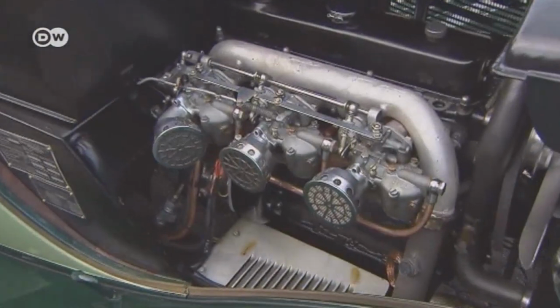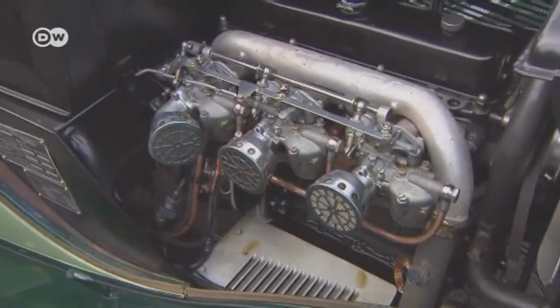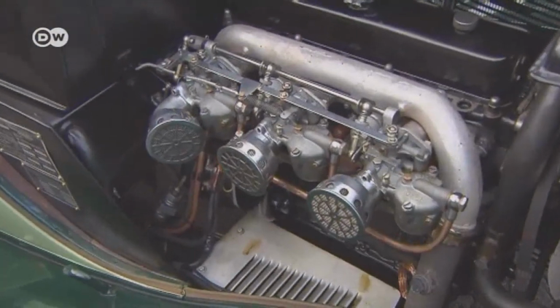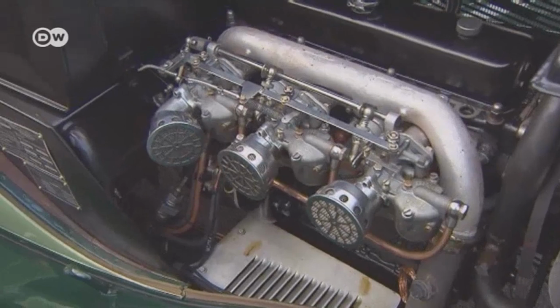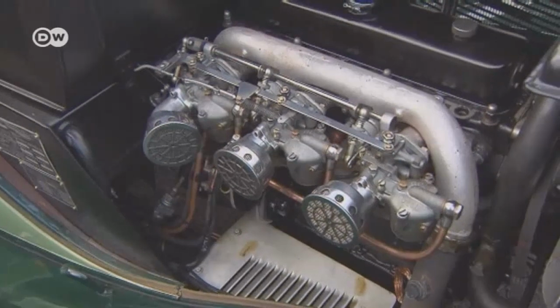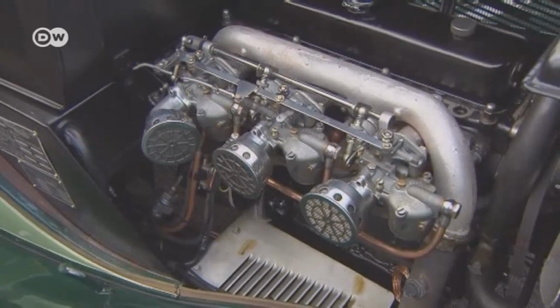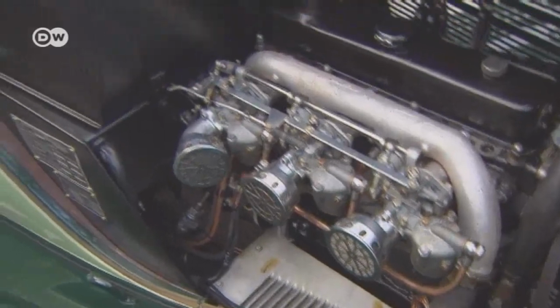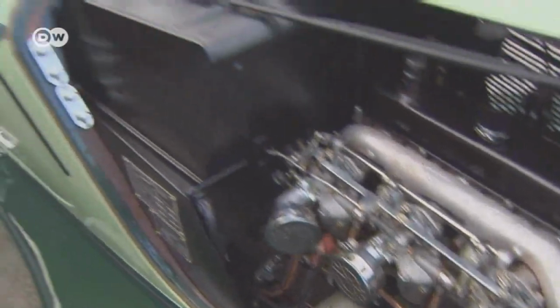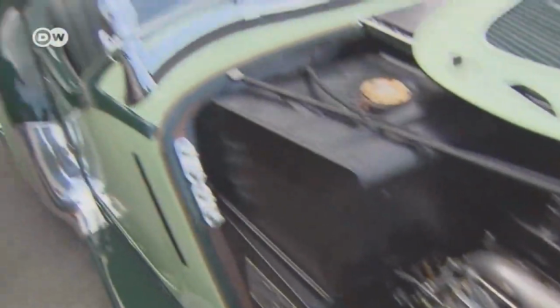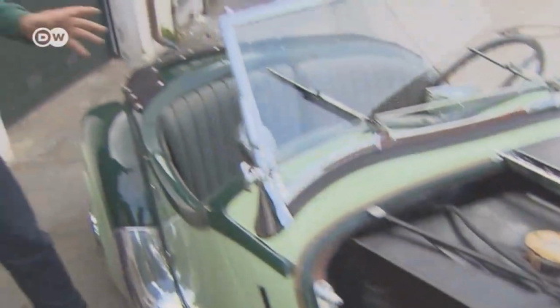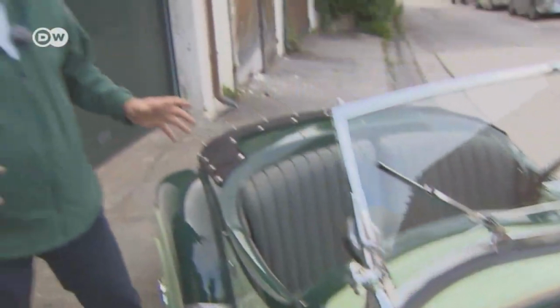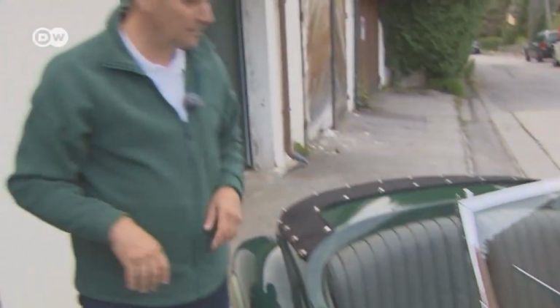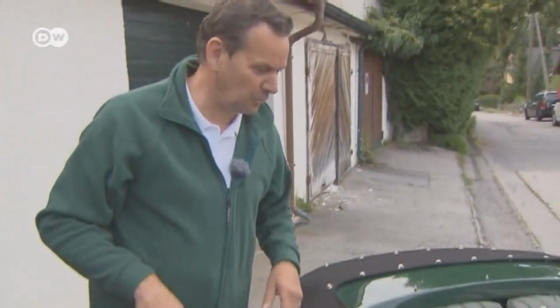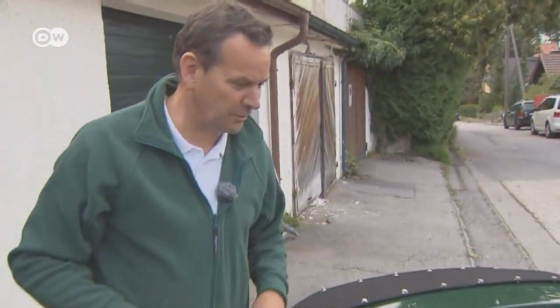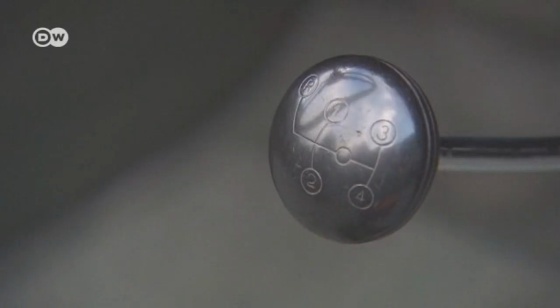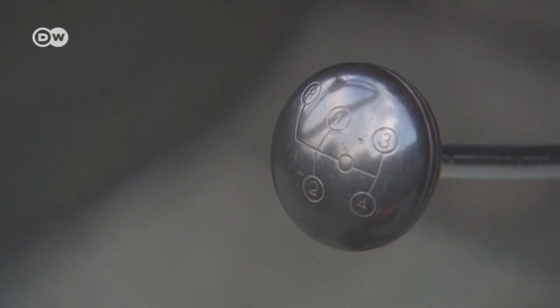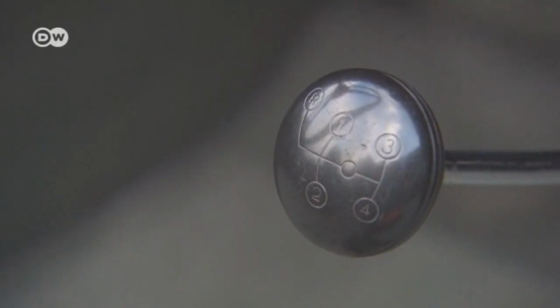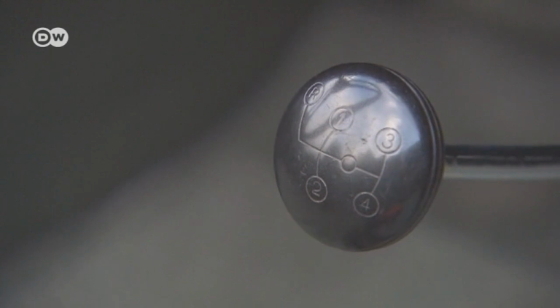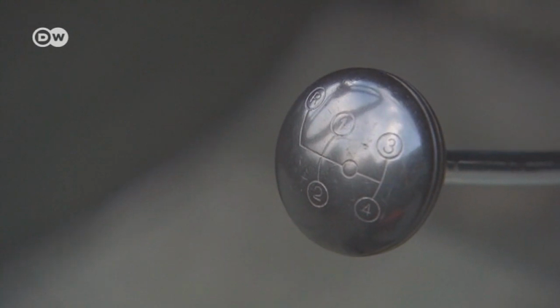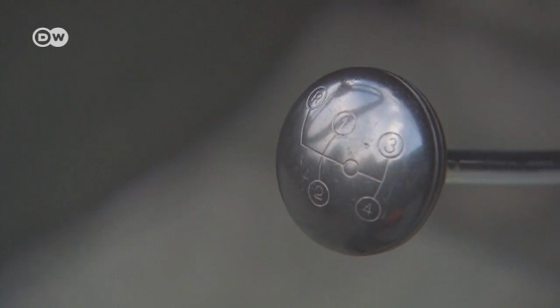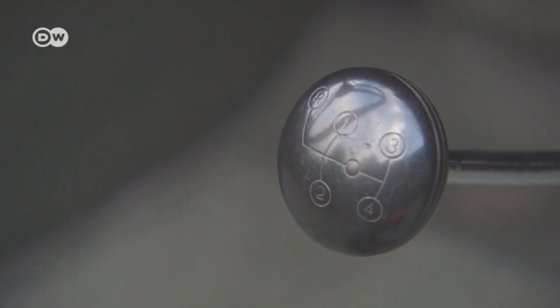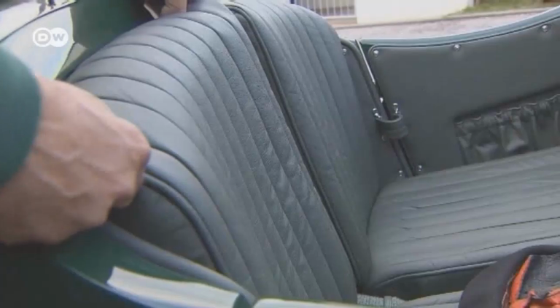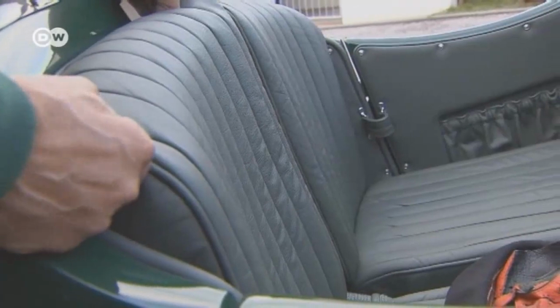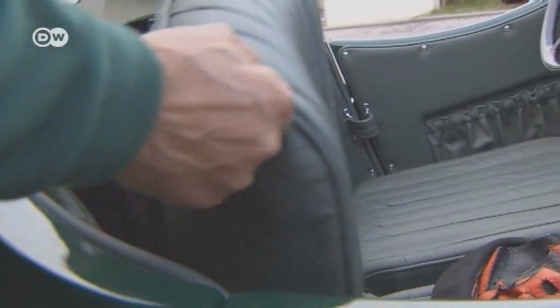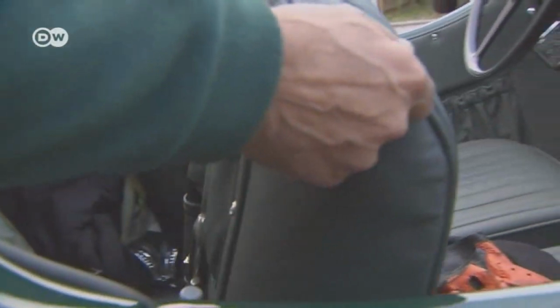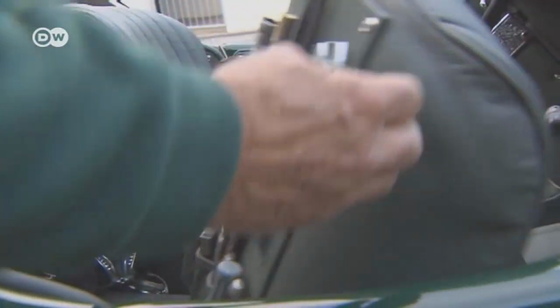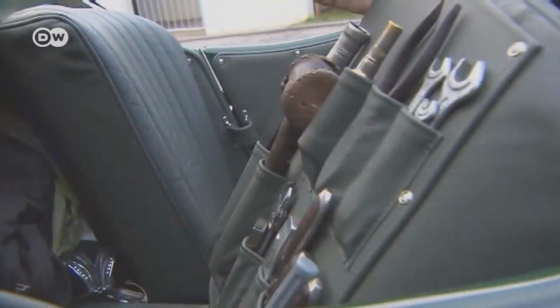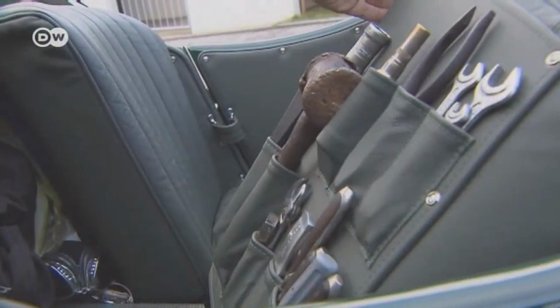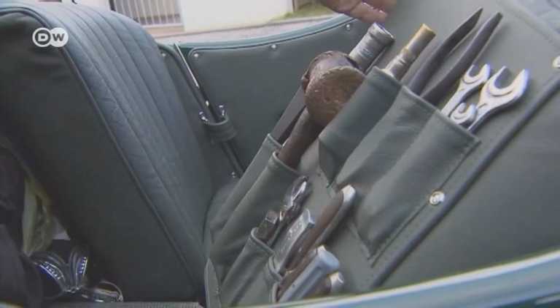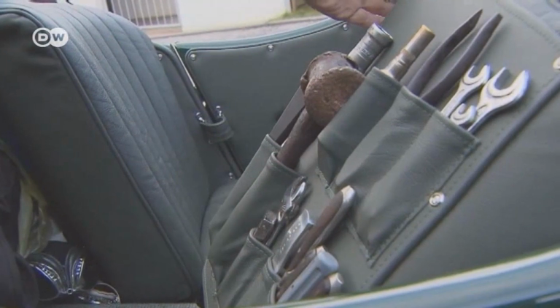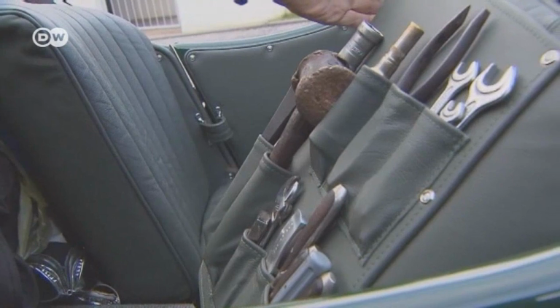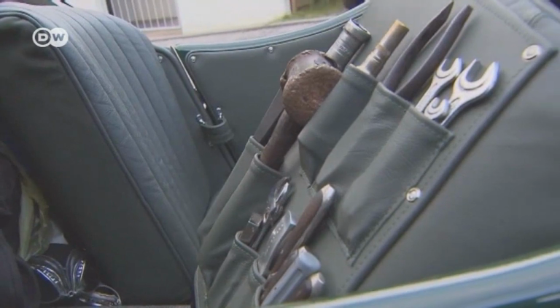Andreas really likes the car's almost open style and what's called an H-style shifter. He stows his tools there, and the kit consists largely of original items.